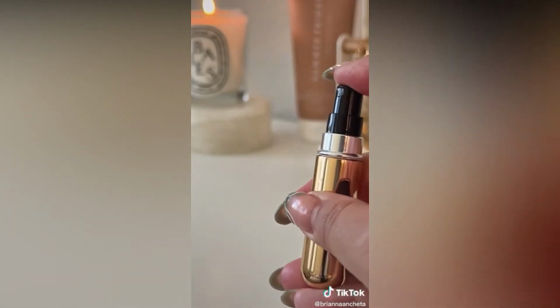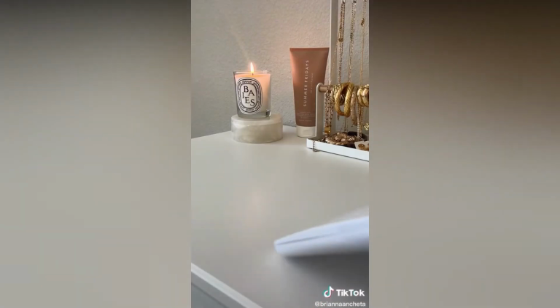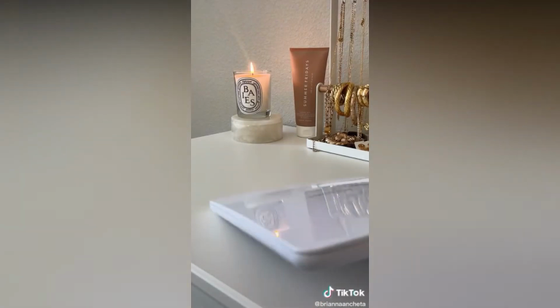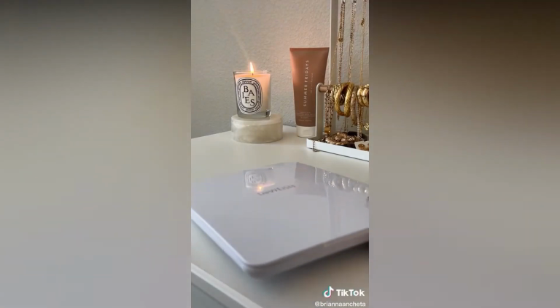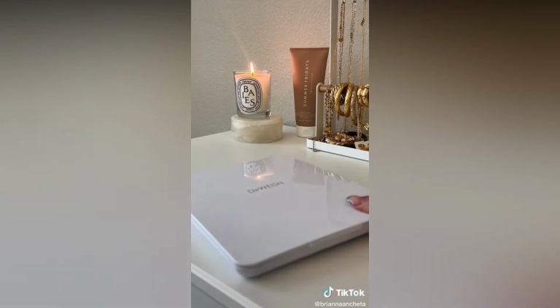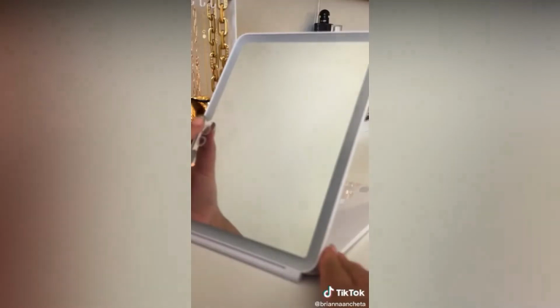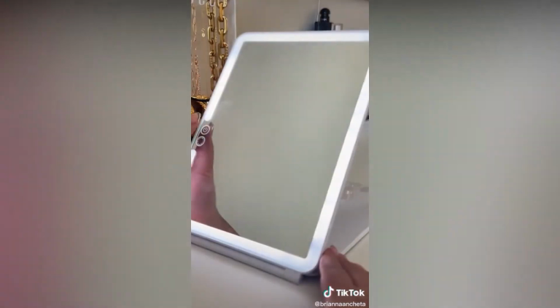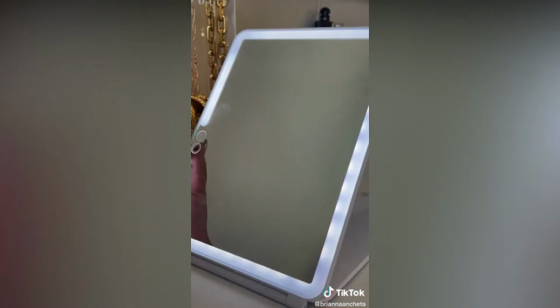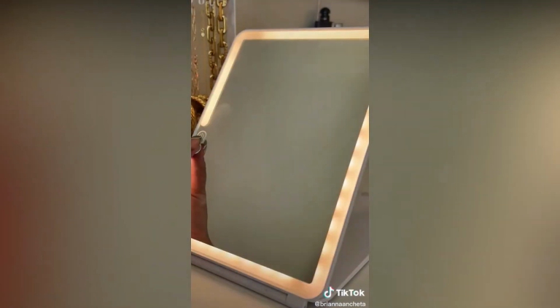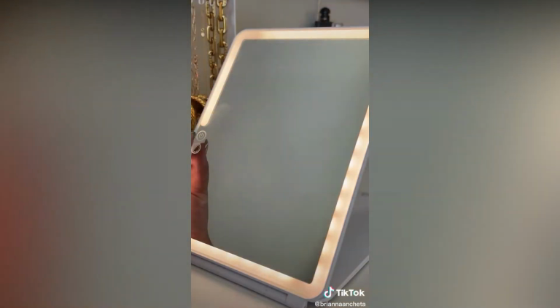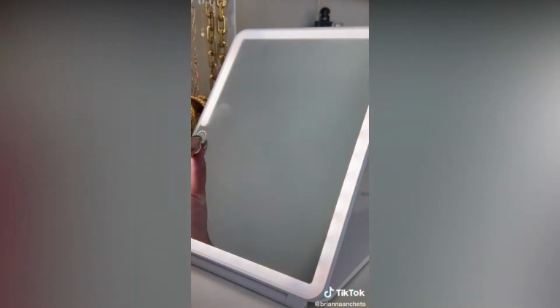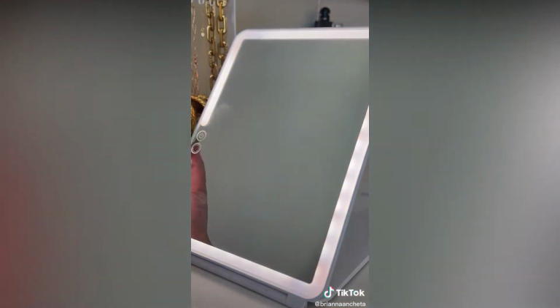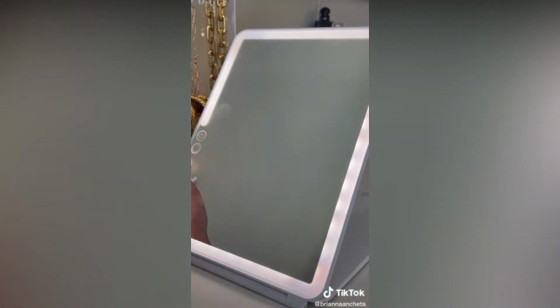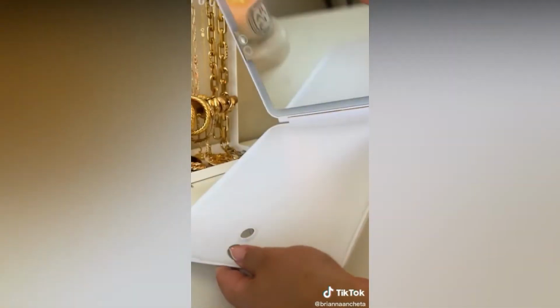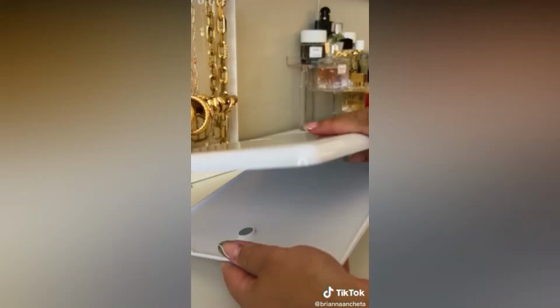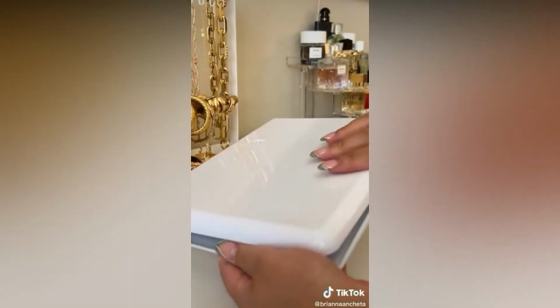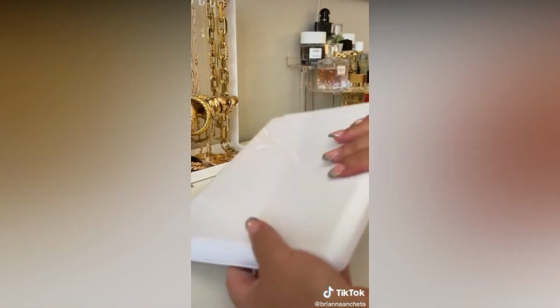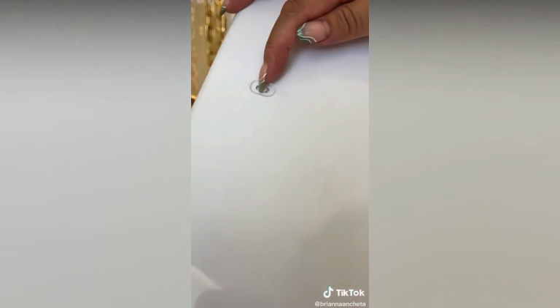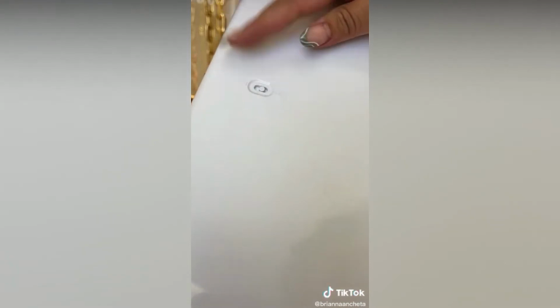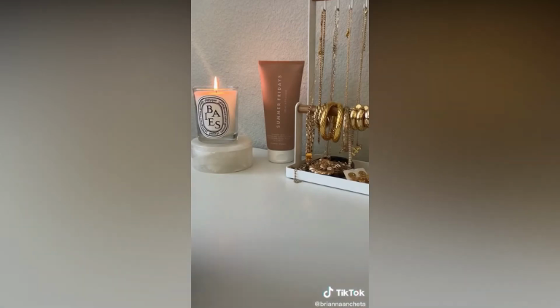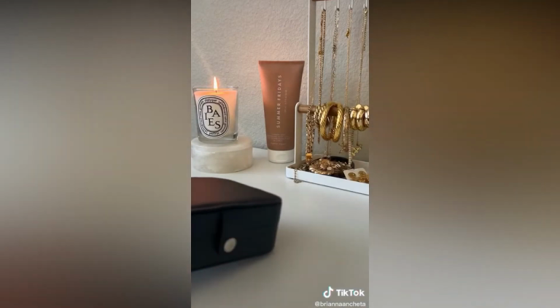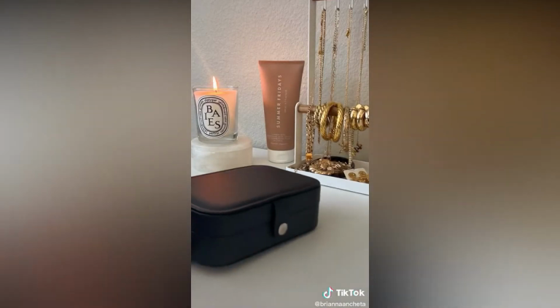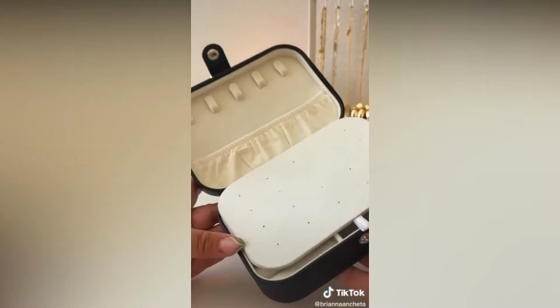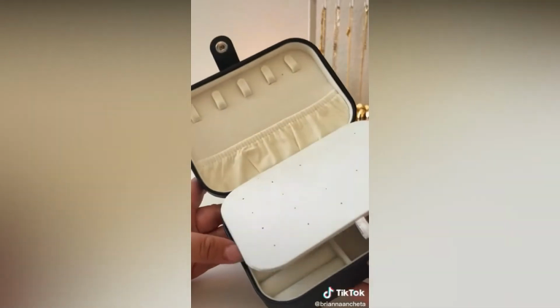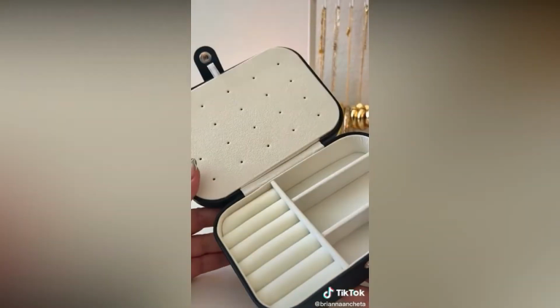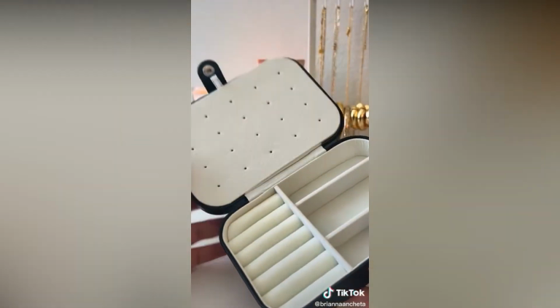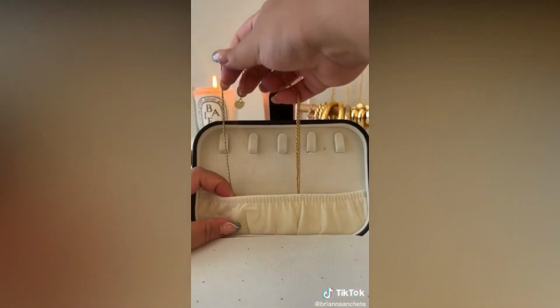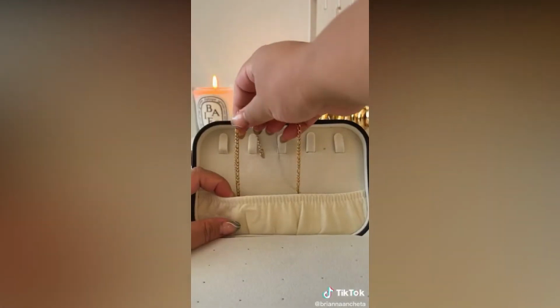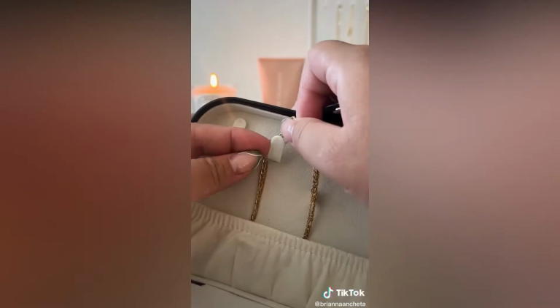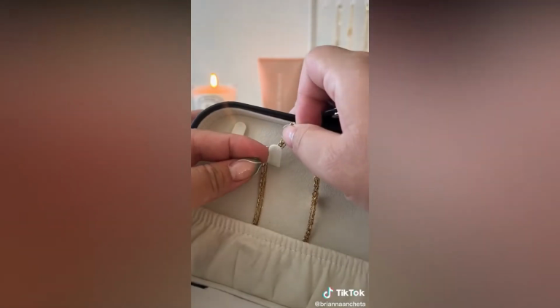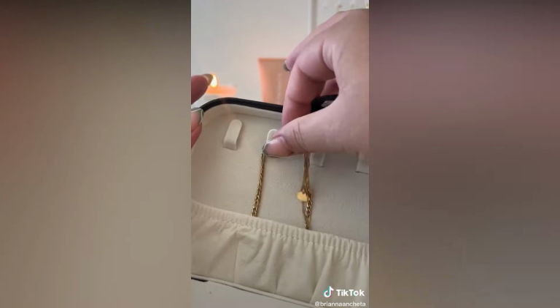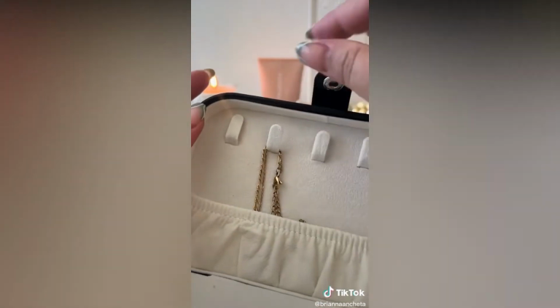This is a portable vanity mirror and I love it because you never really know the lighting in your hotel room. It has three different light settings and it's really sturdy. Next is this jewelry travel case — it is the only thing that keeps my necklaces tangle-free.